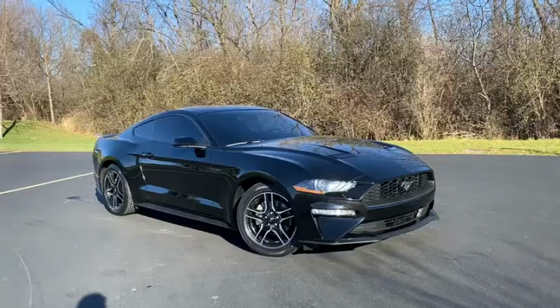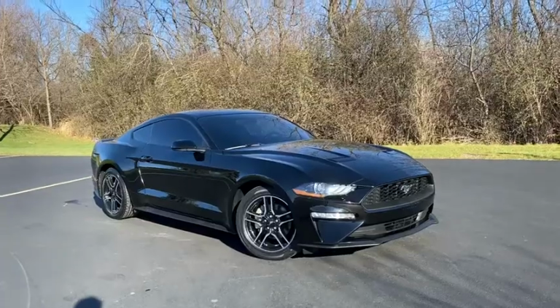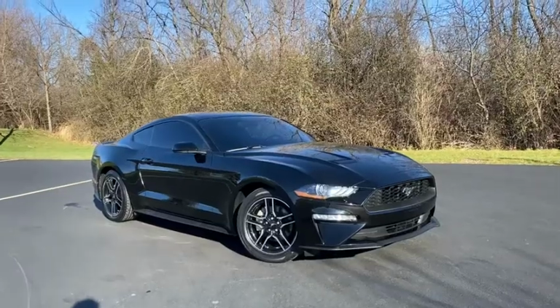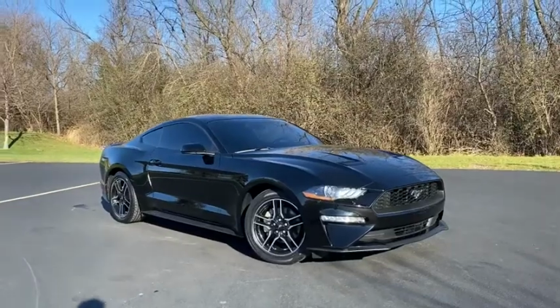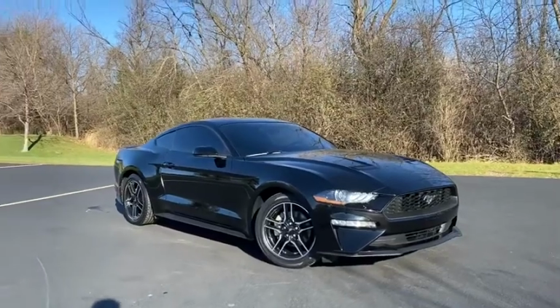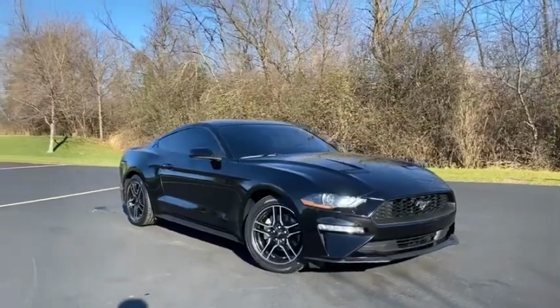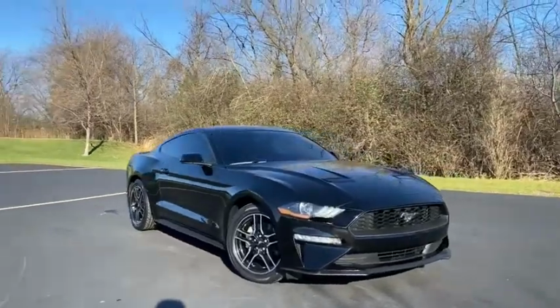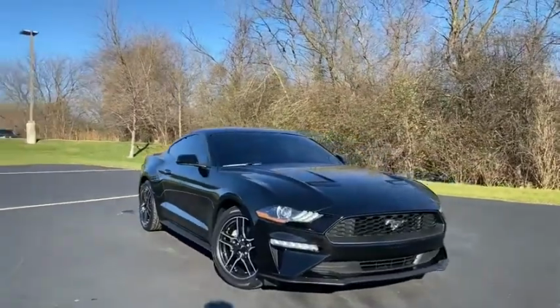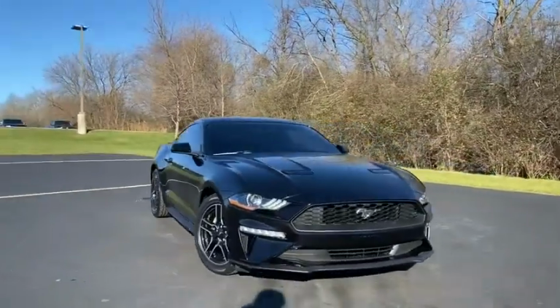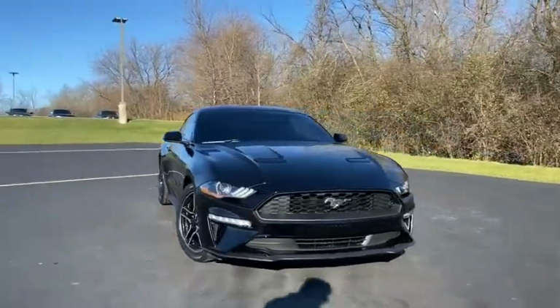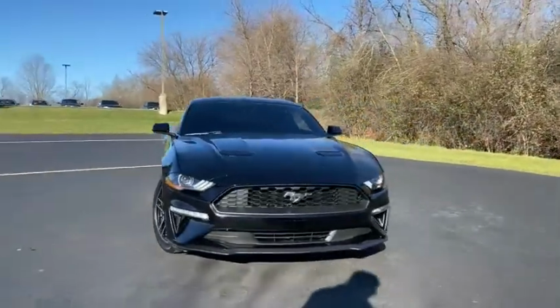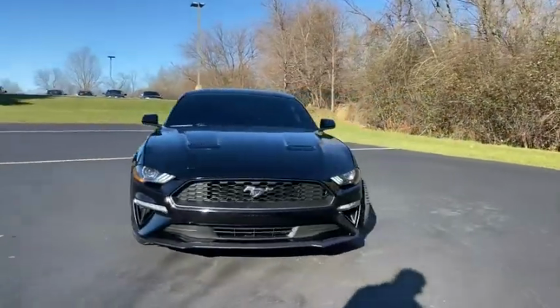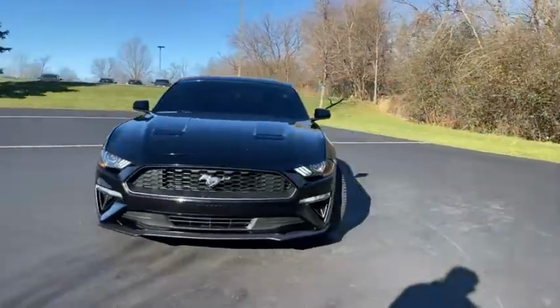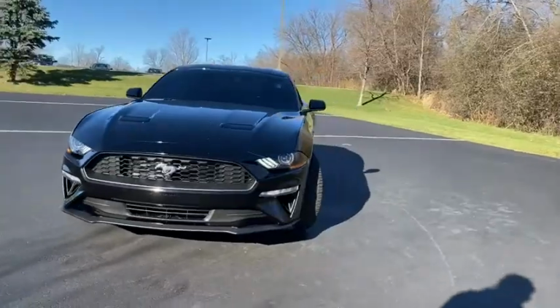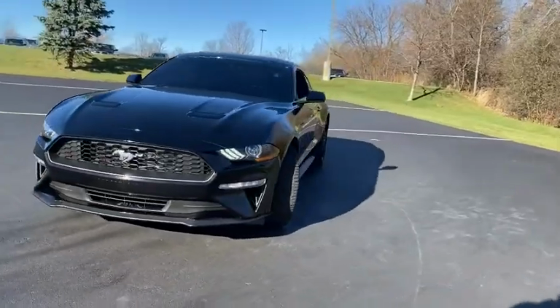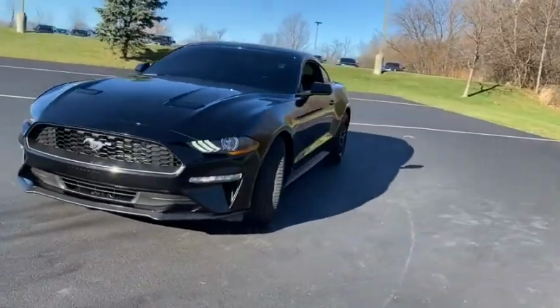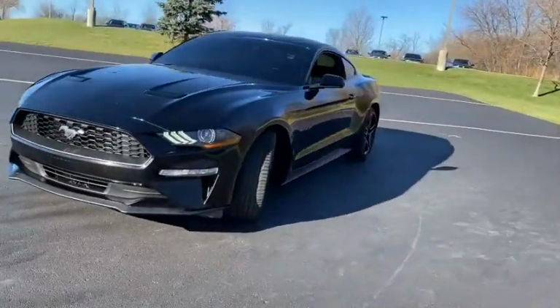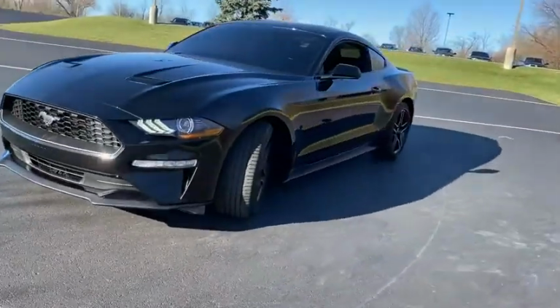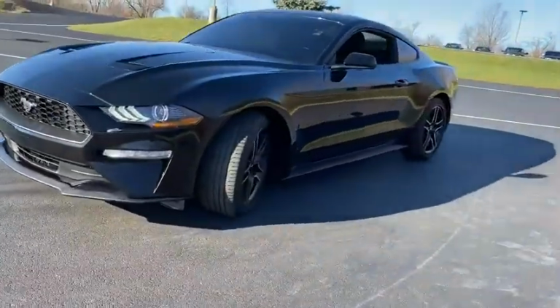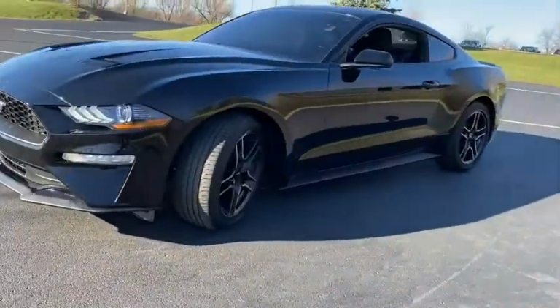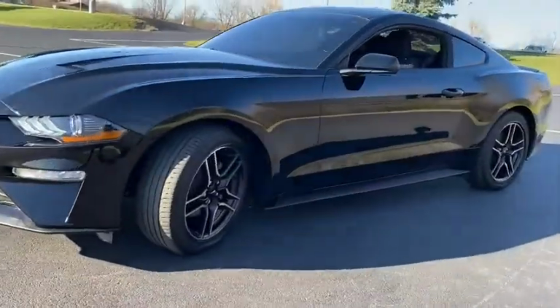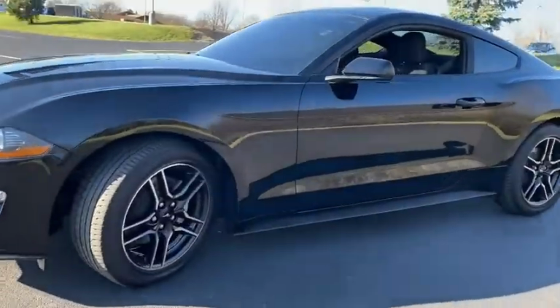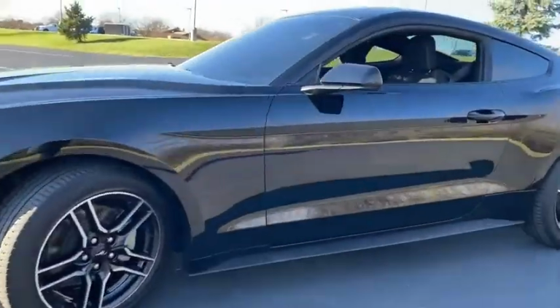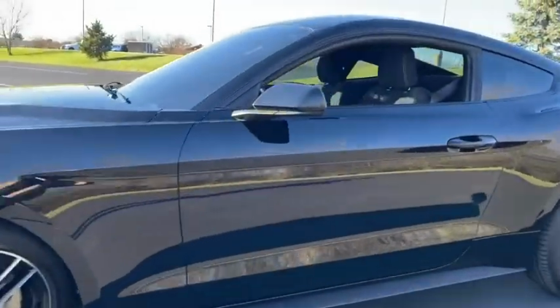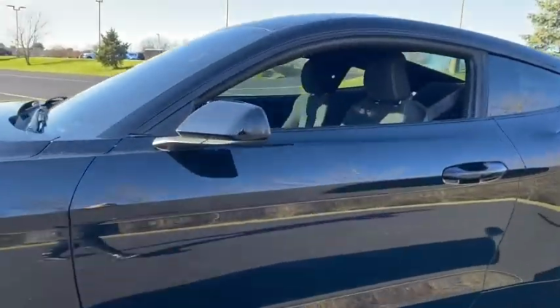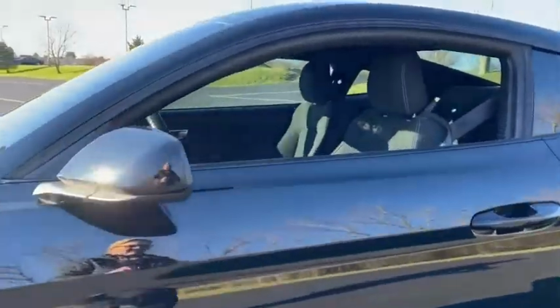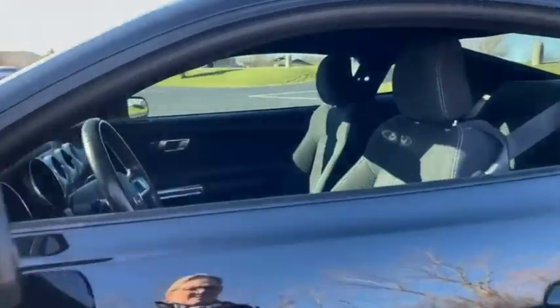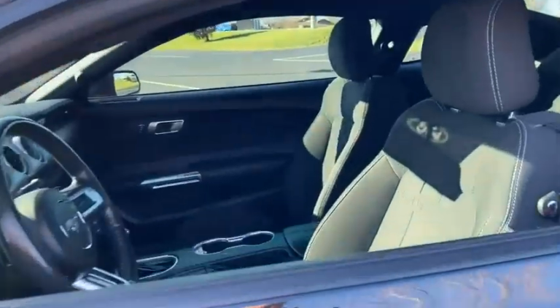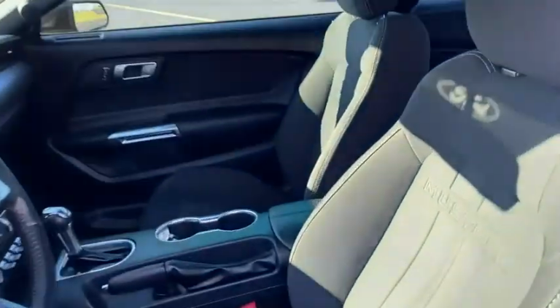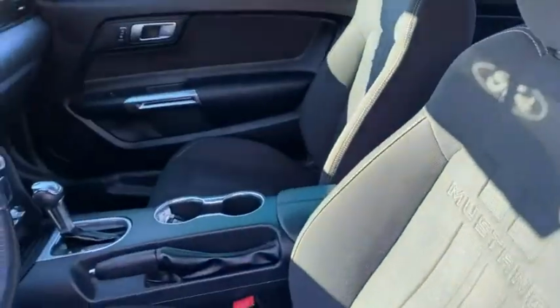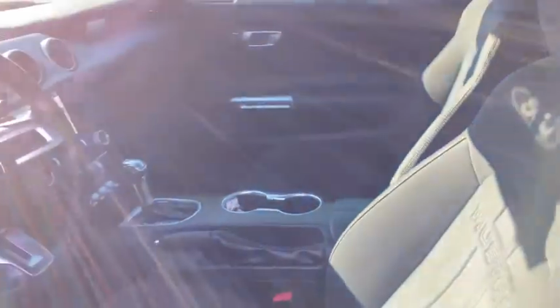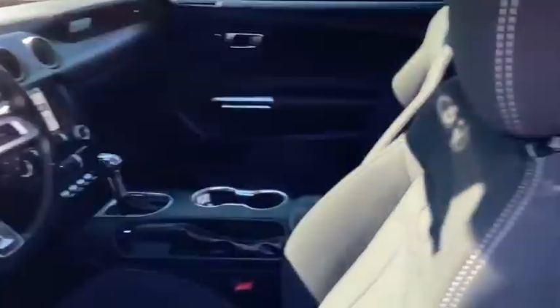We are pleased to show you the 2018 Ford Mustang. The Mustang is race-worthy and ready for the track. This vehicle has less than 30,000 miles. Here are some of this vehicle's great options.